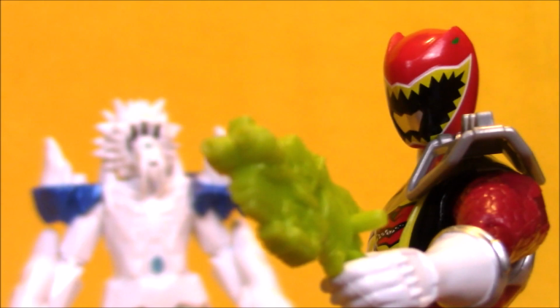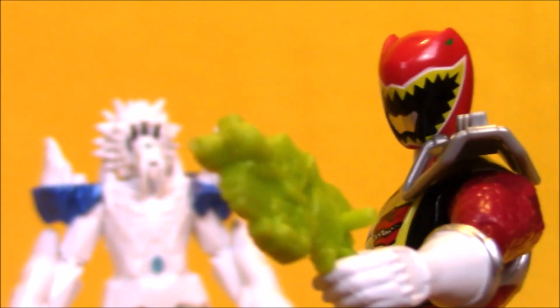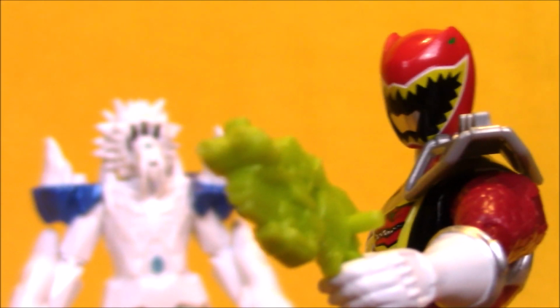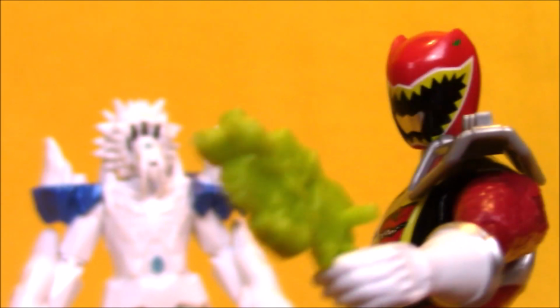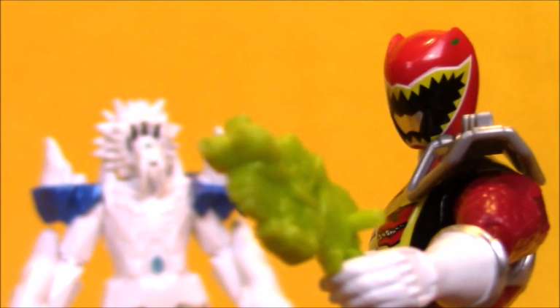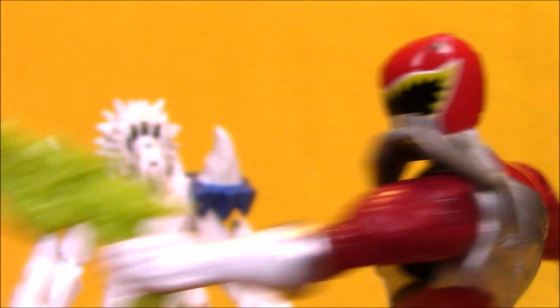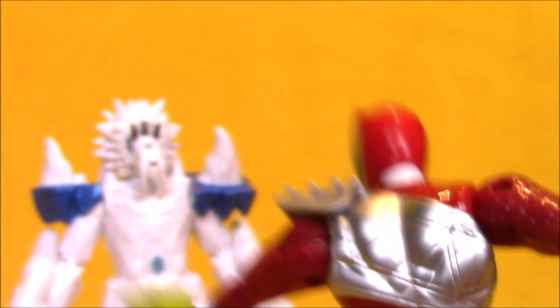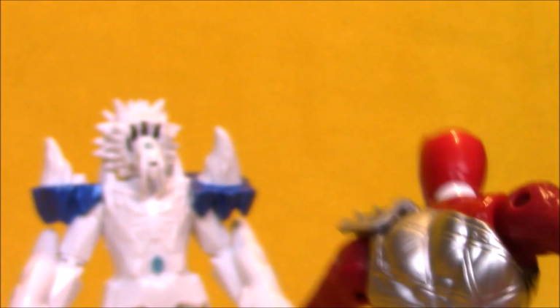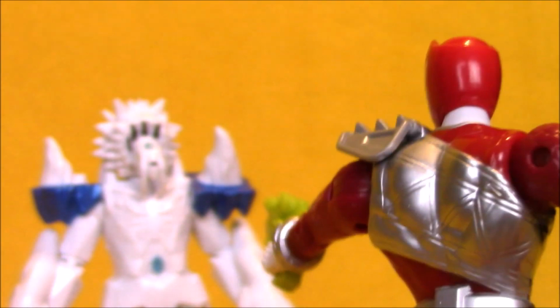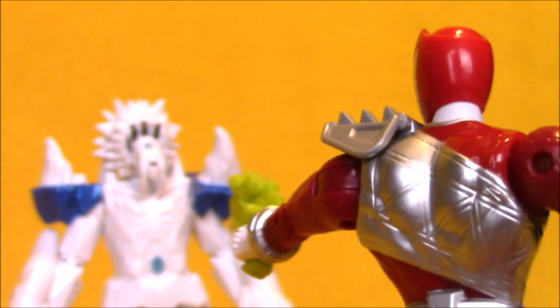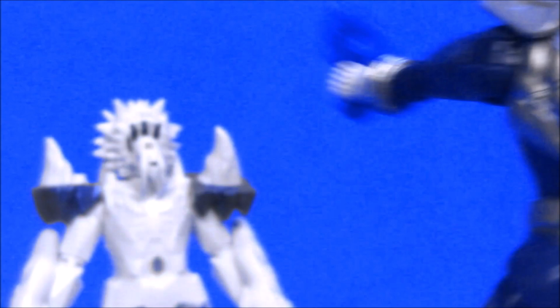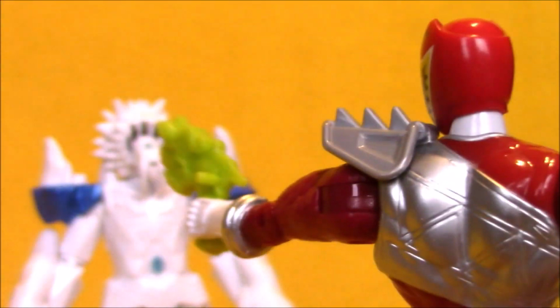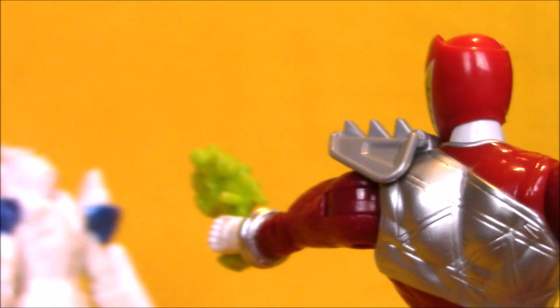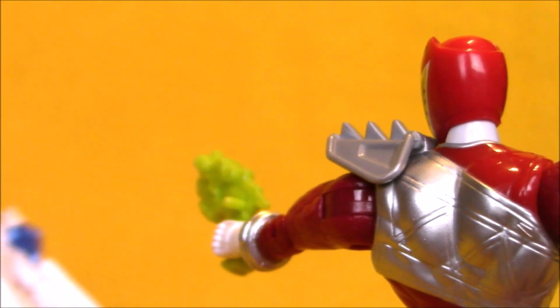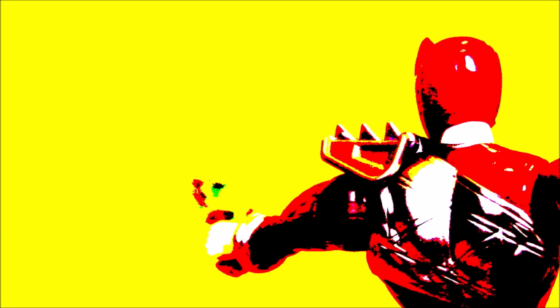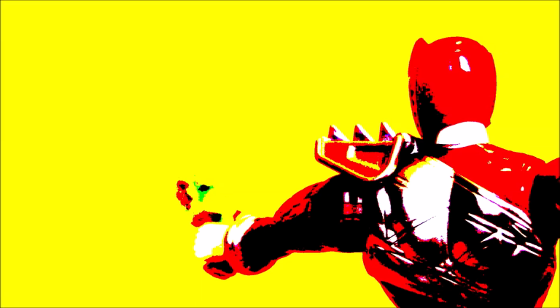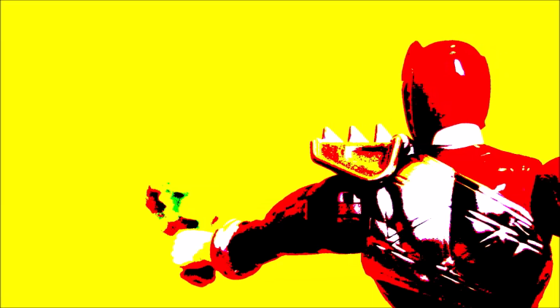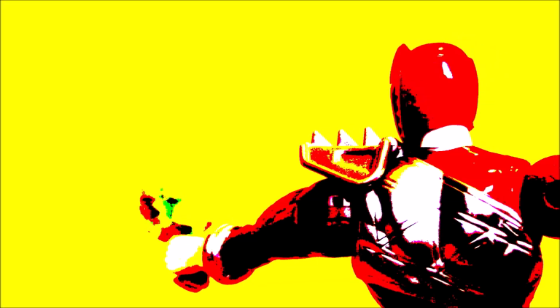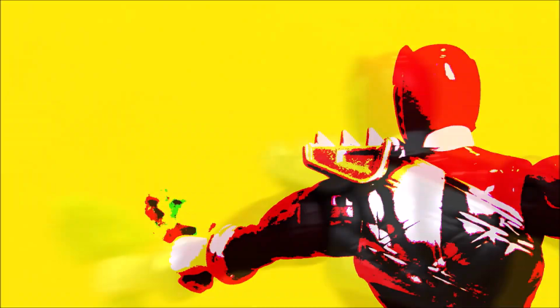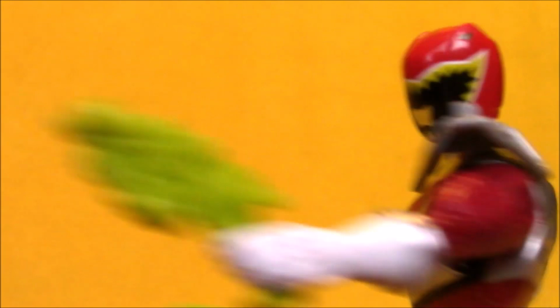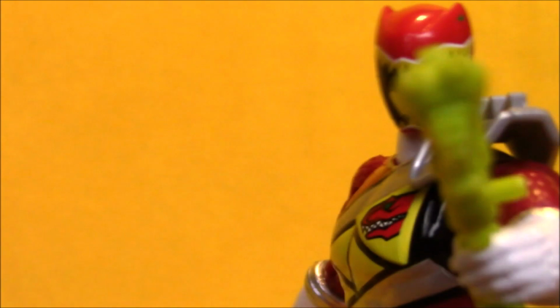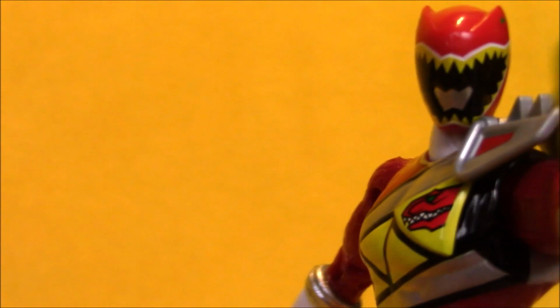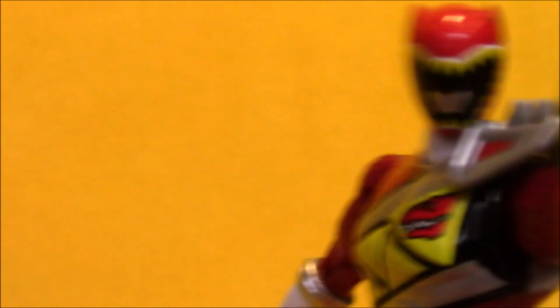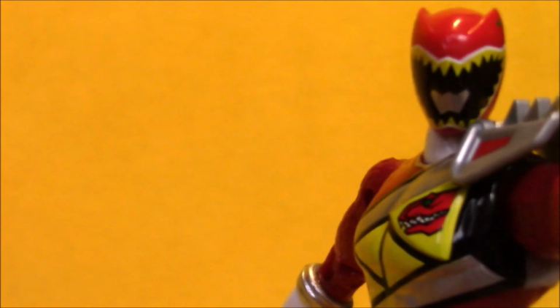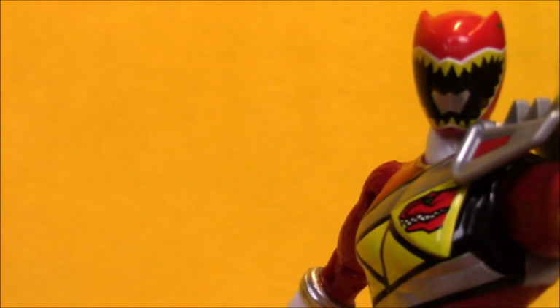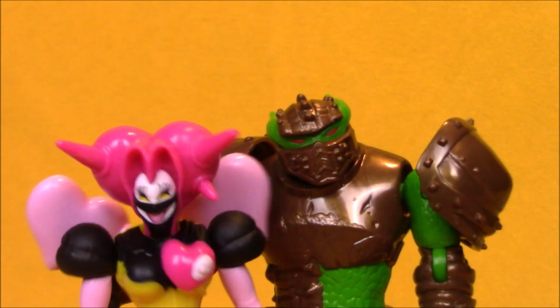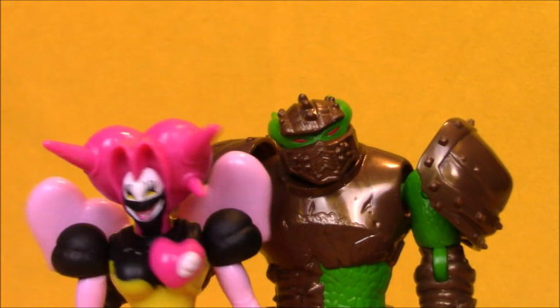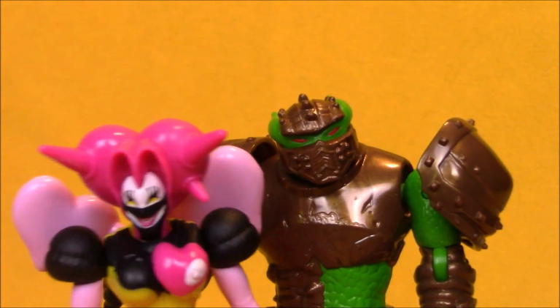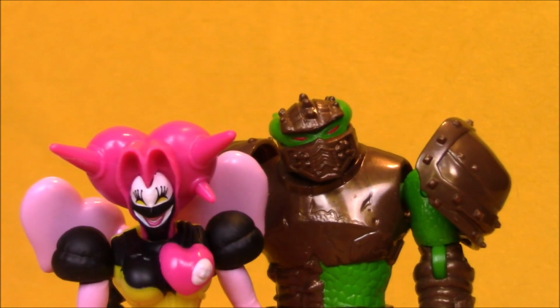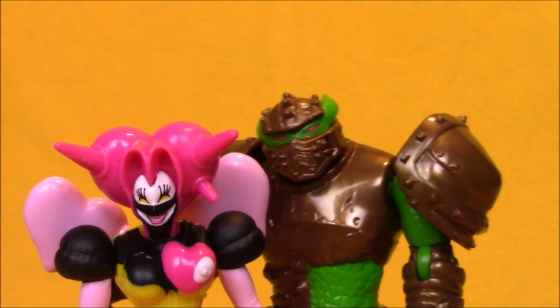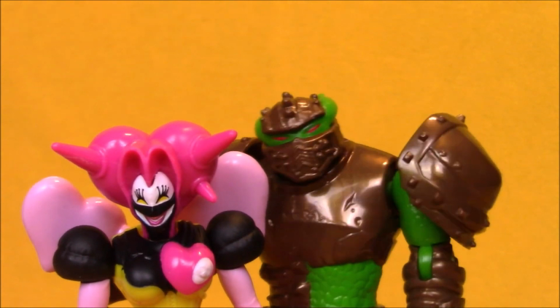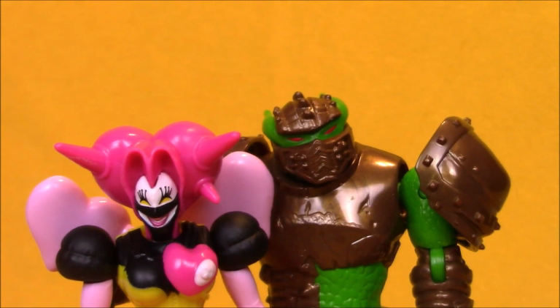Dino Charger, engage. Final strike. Power Rangers! Oh no, we're getting out of here.